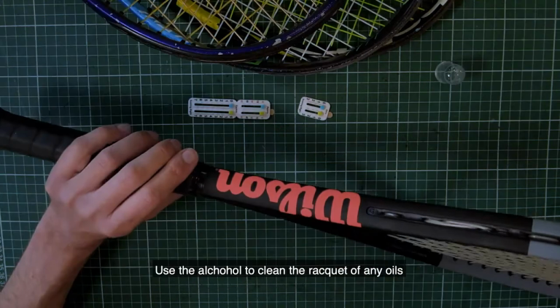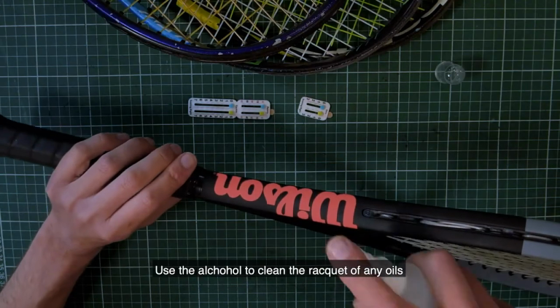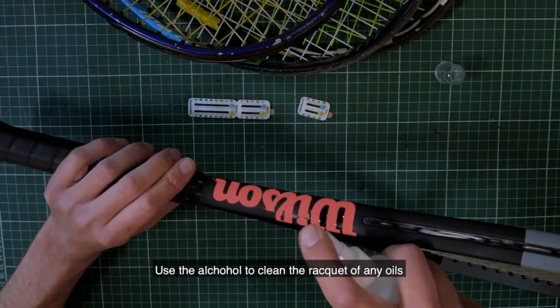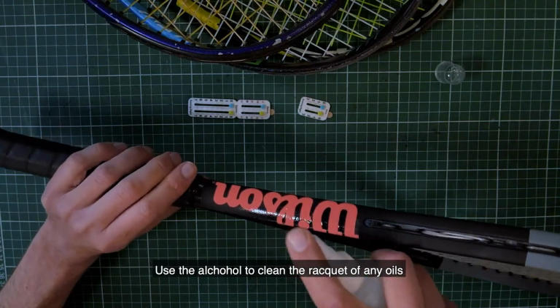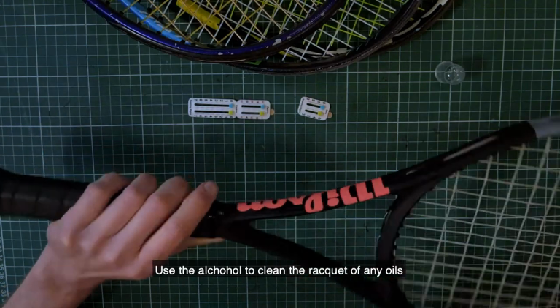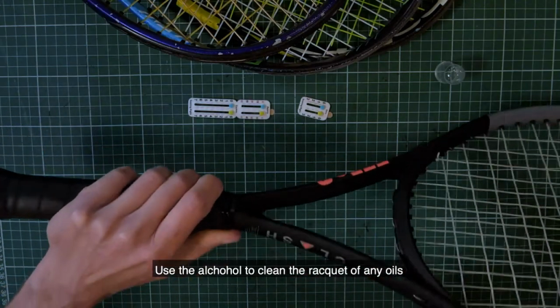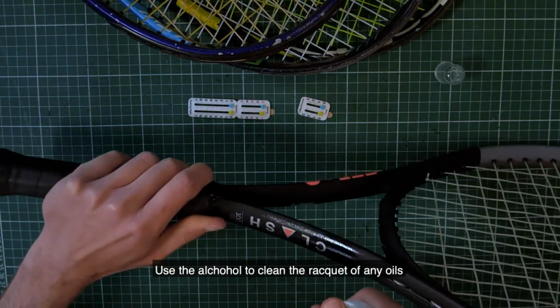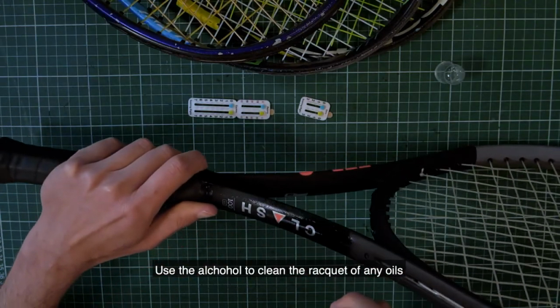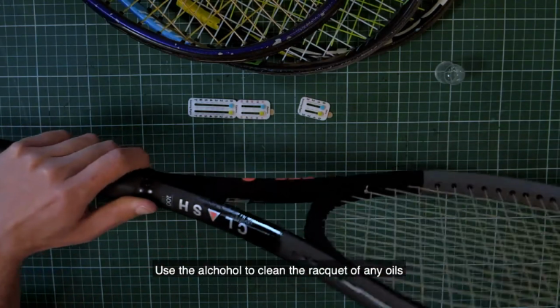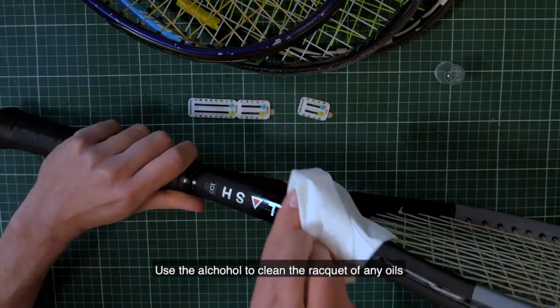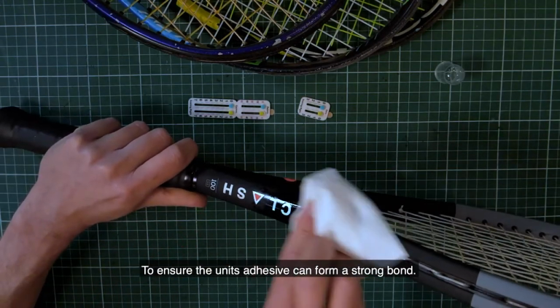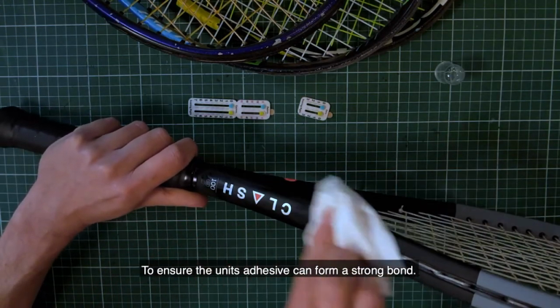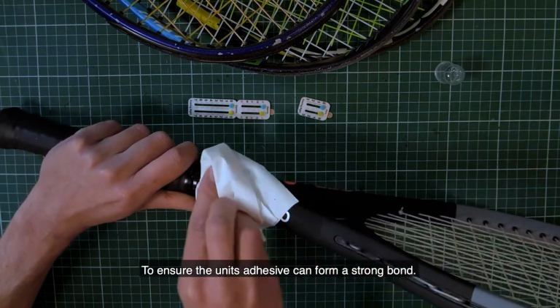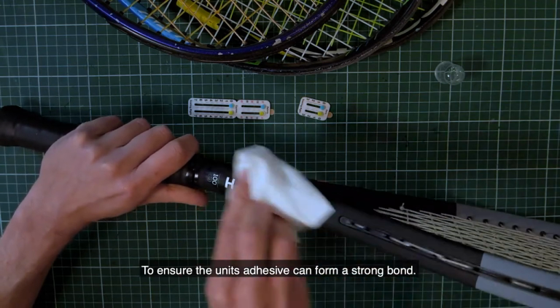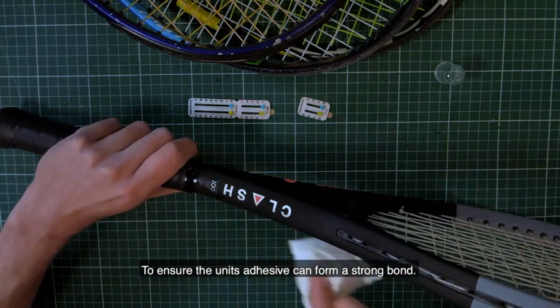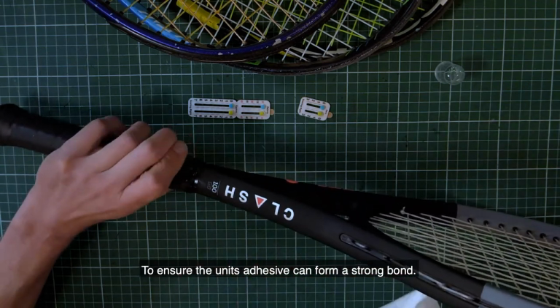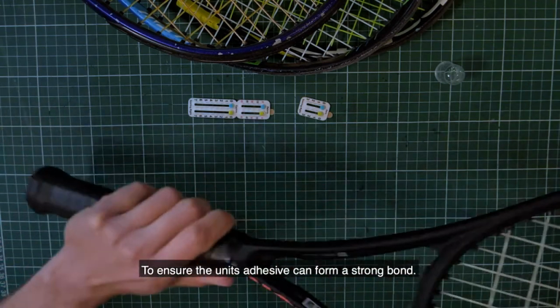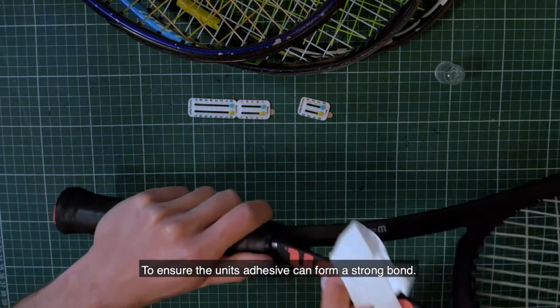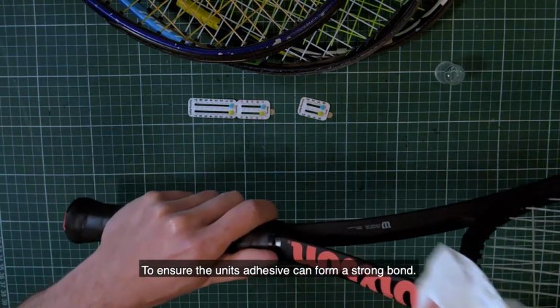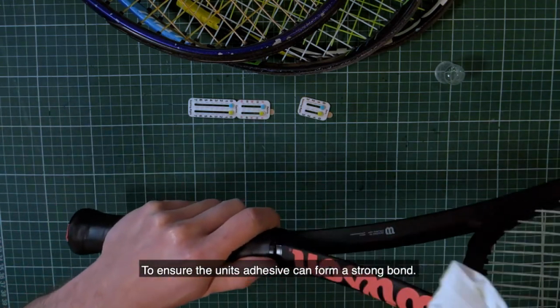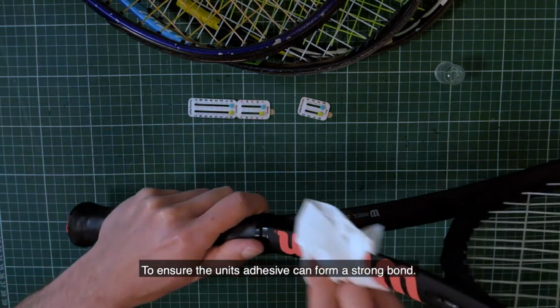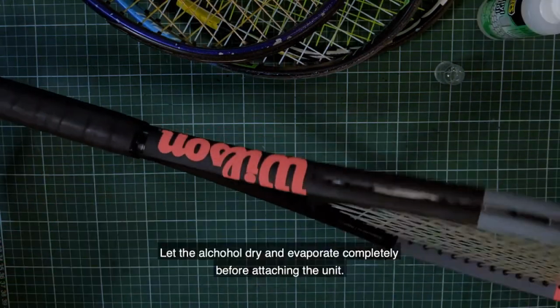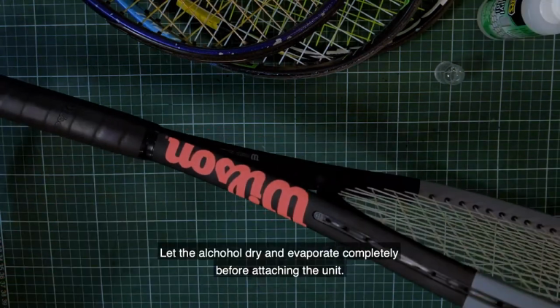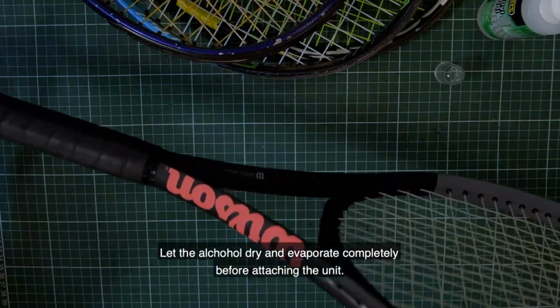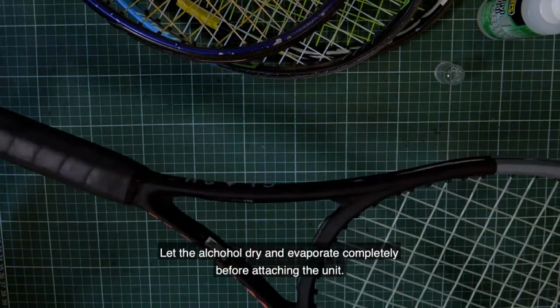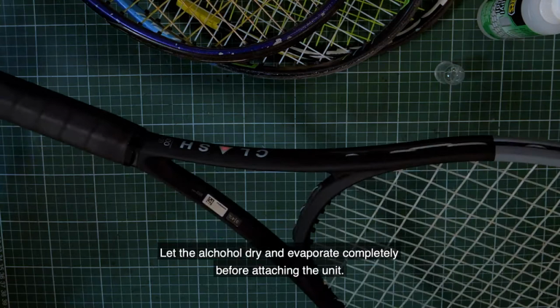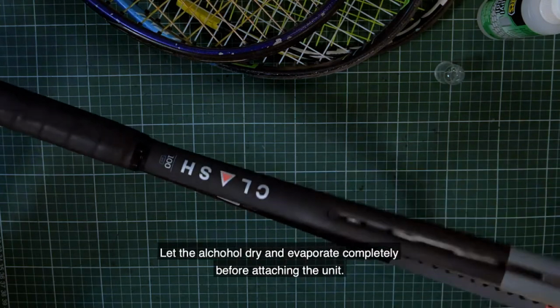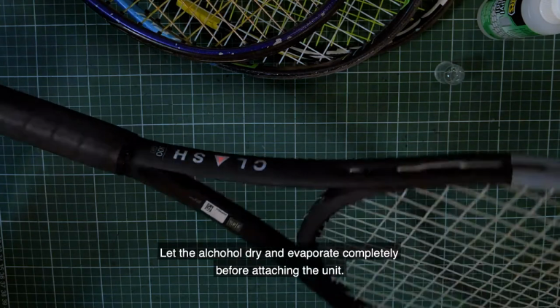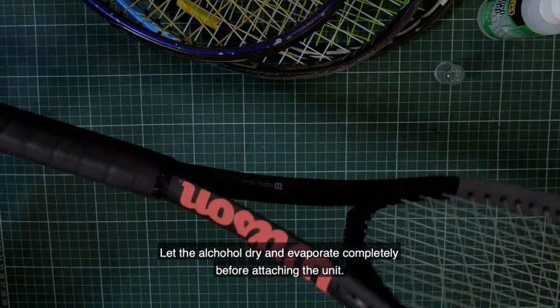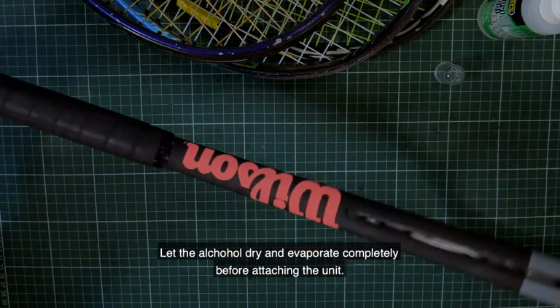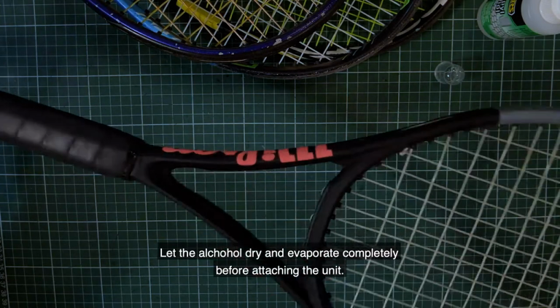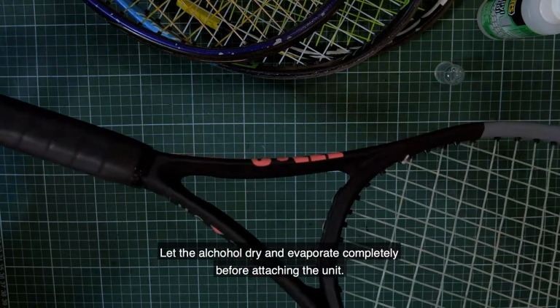Use the alcohol to clean your racket of any oils to ensure the unit's adhesive can form a strong bond. Let the alcohol dry and evaporate completely before attaching the unit.